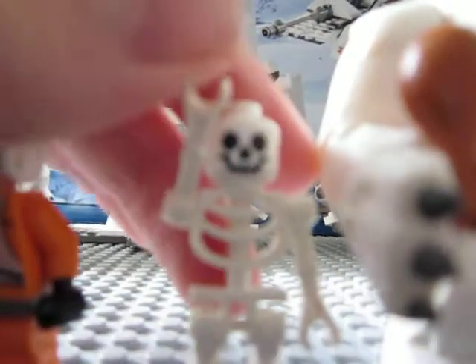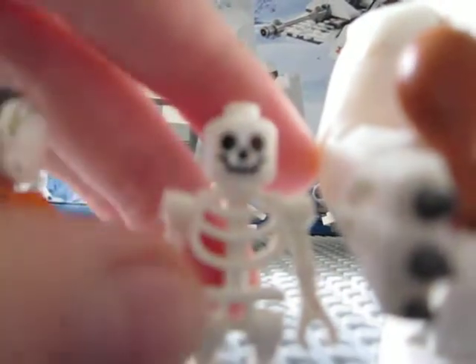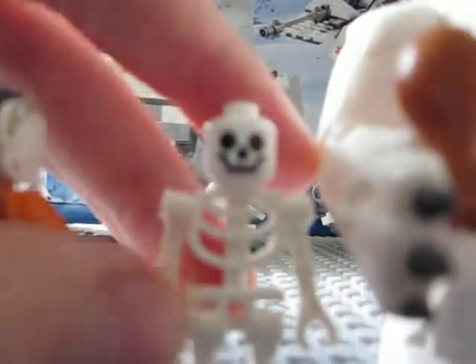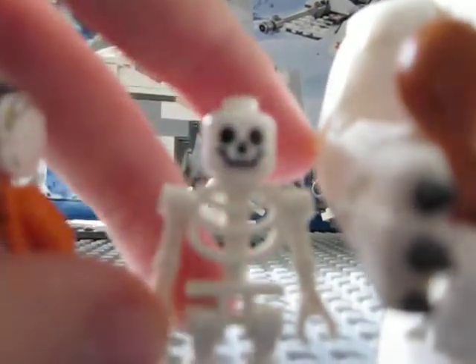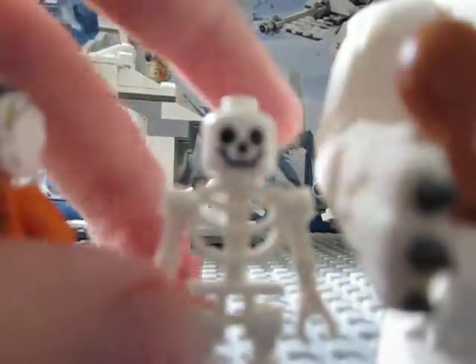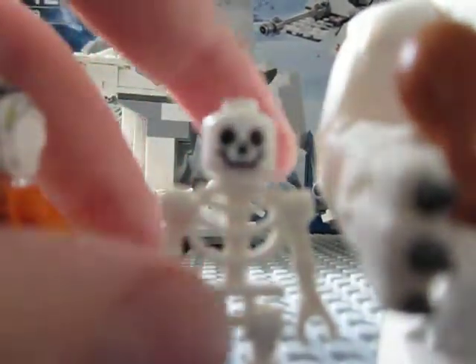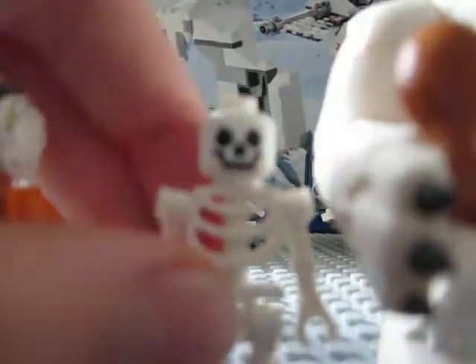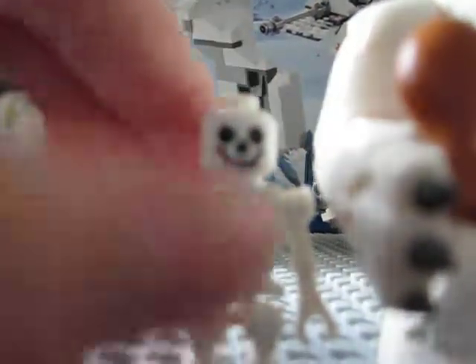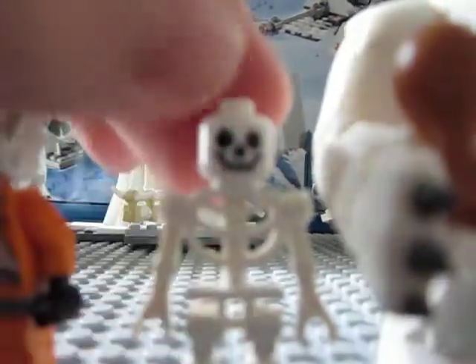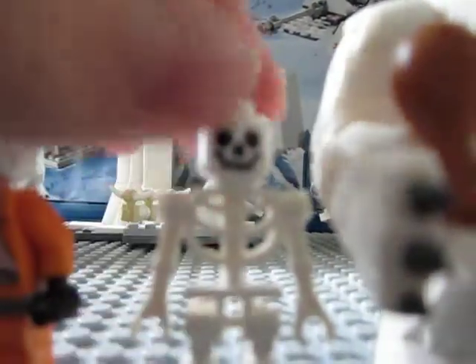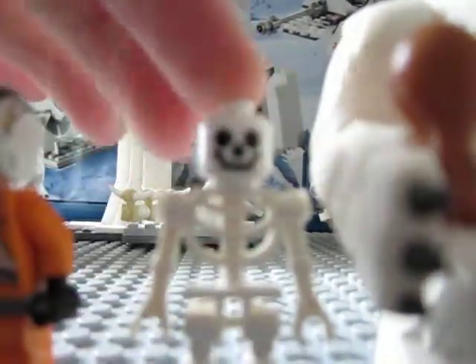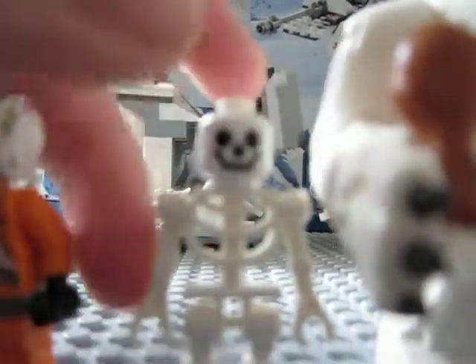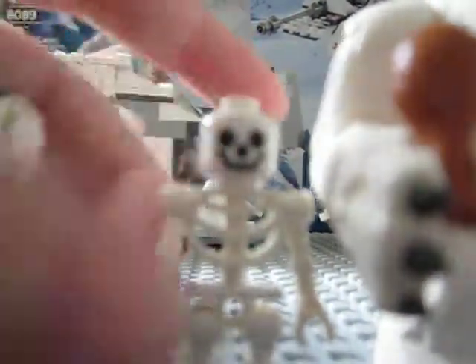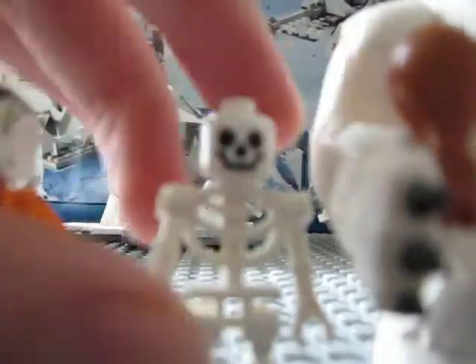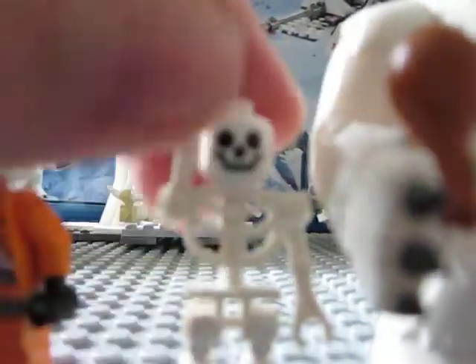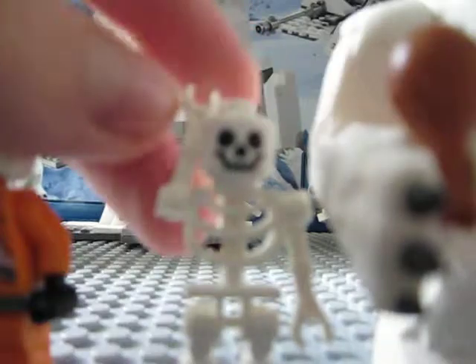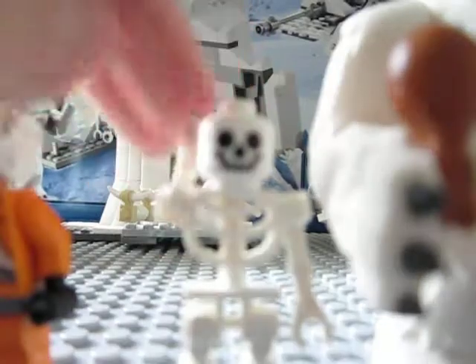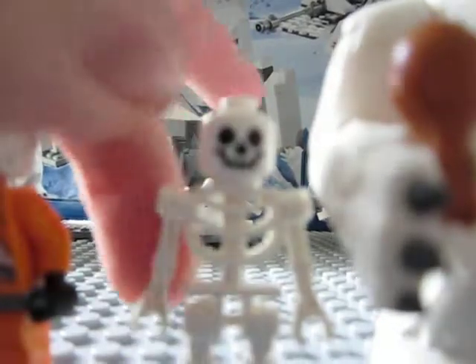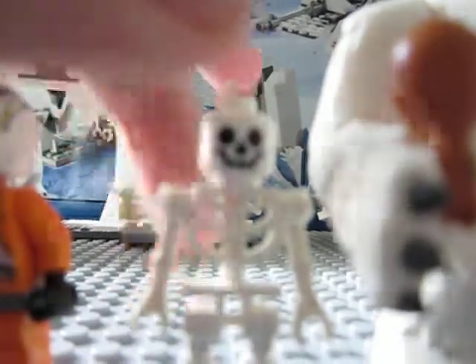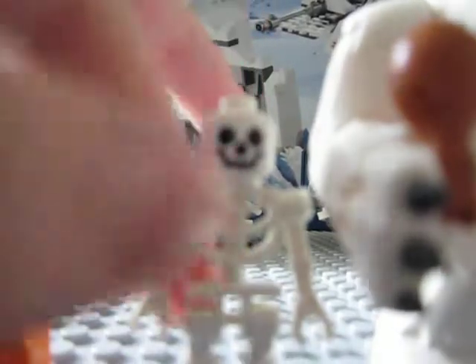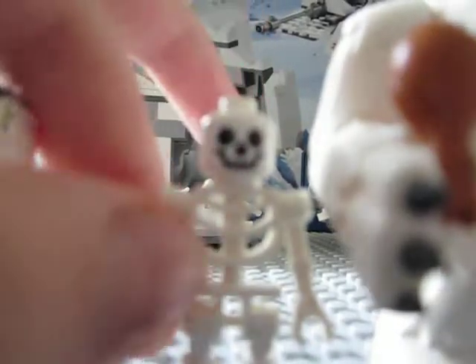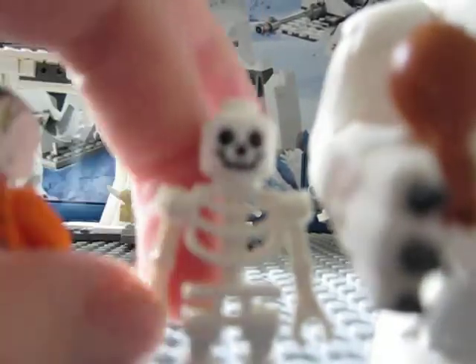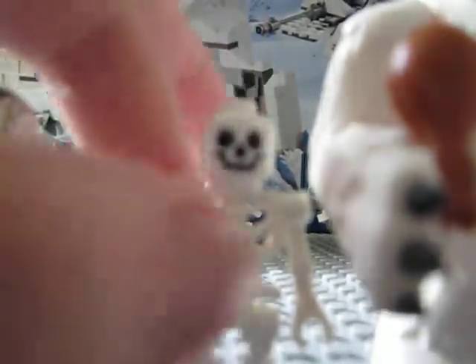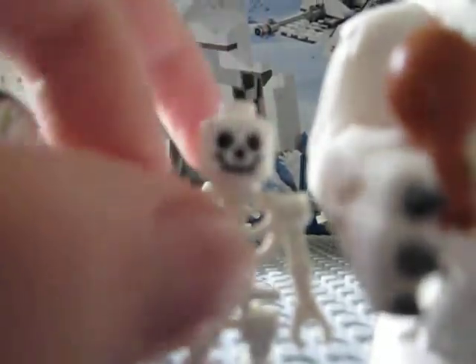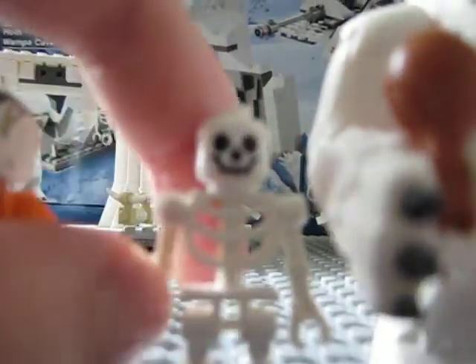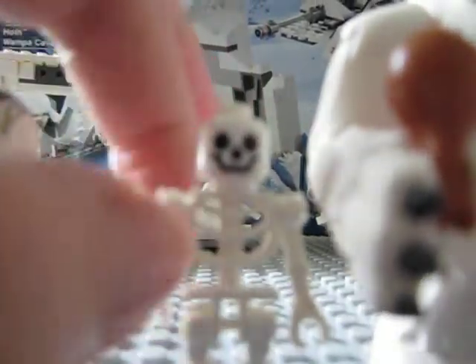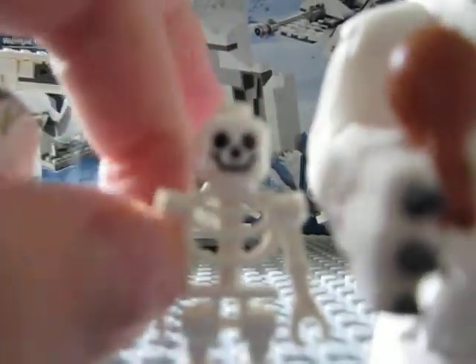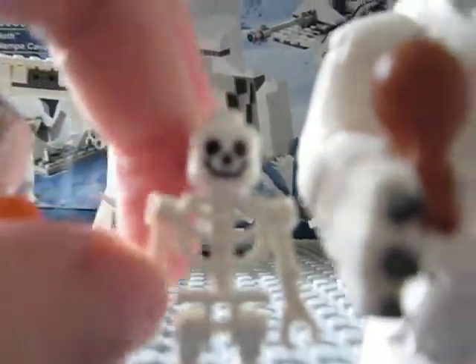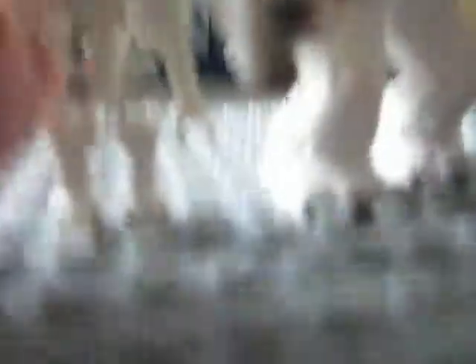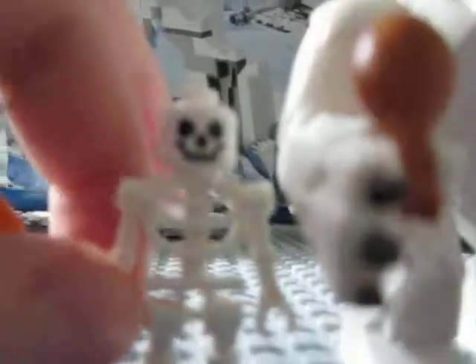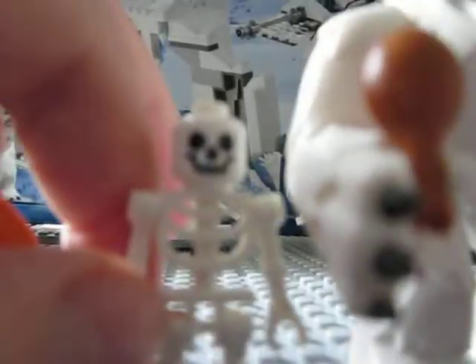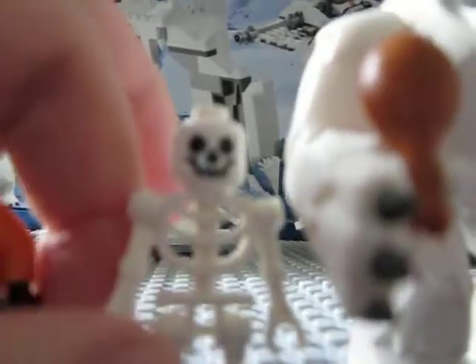You also get a skeleton — we've all seen skeletons before. He's got a smiley face and arms that move back and forth, just like a Lego minifigure.